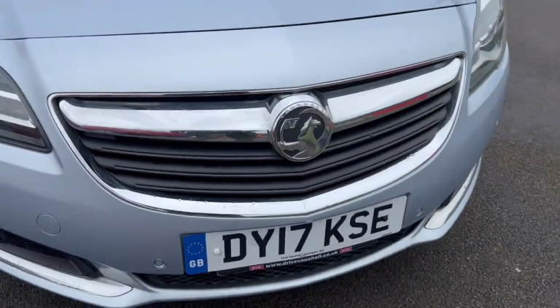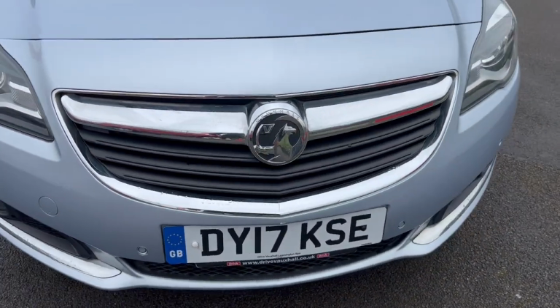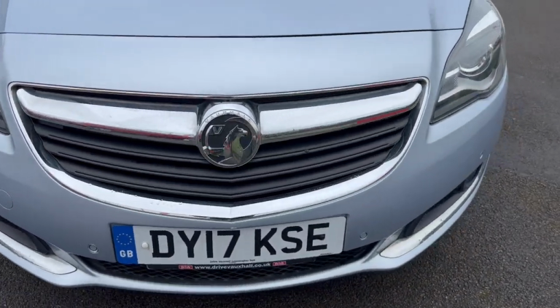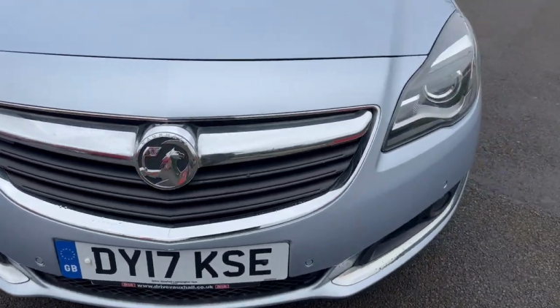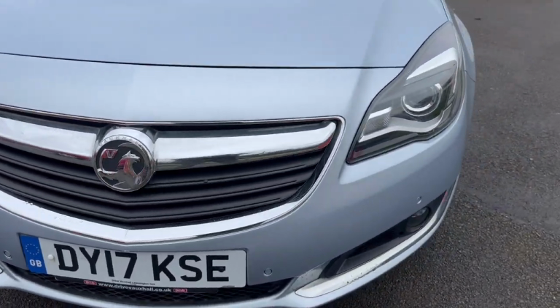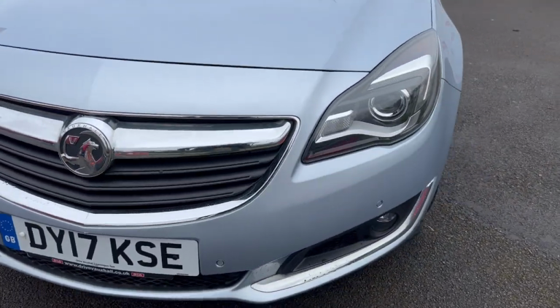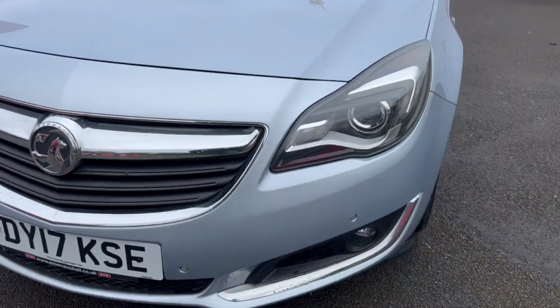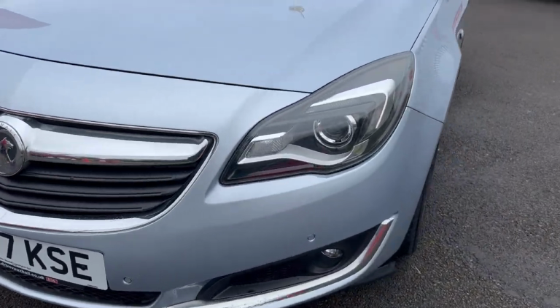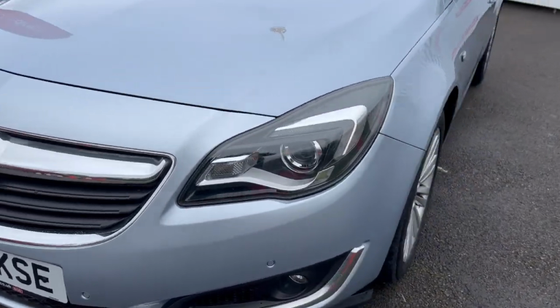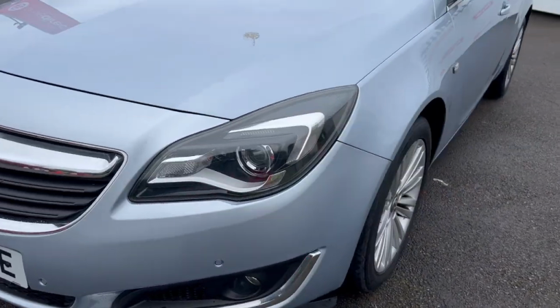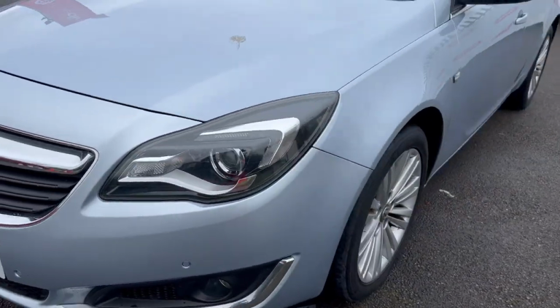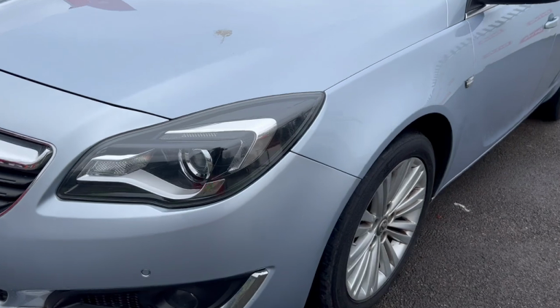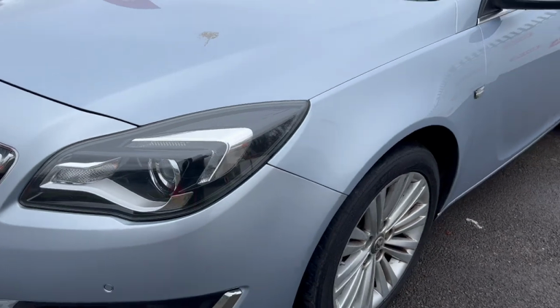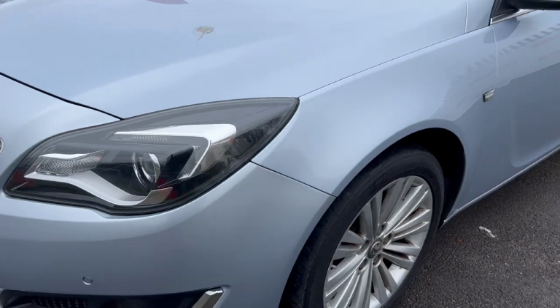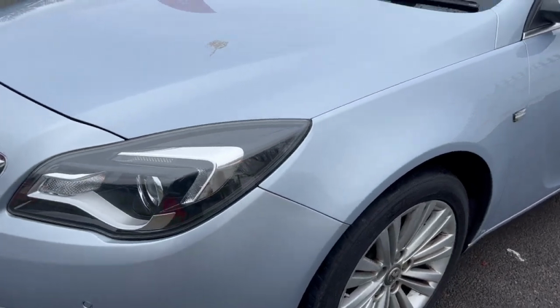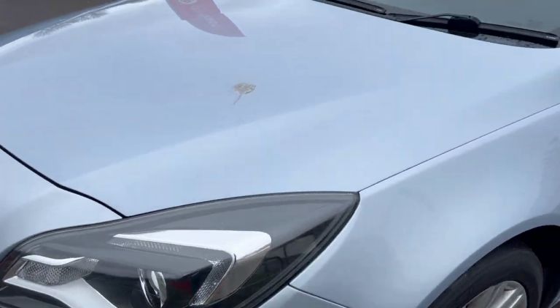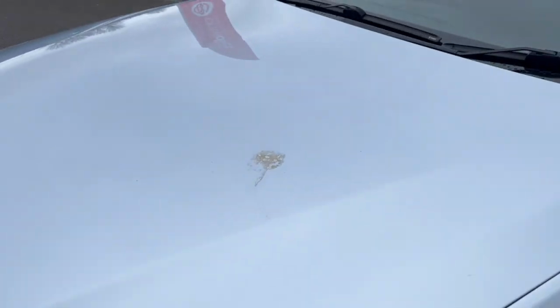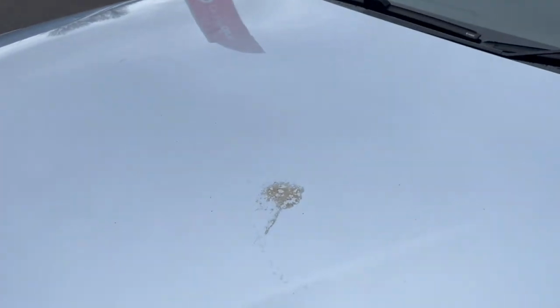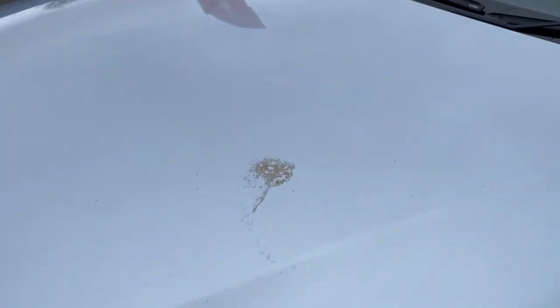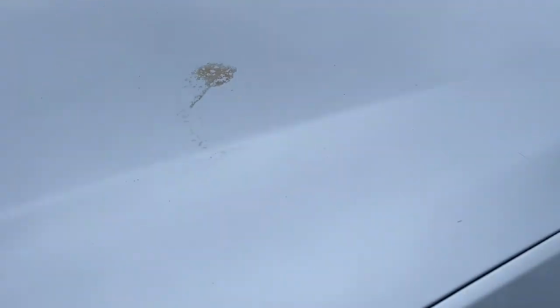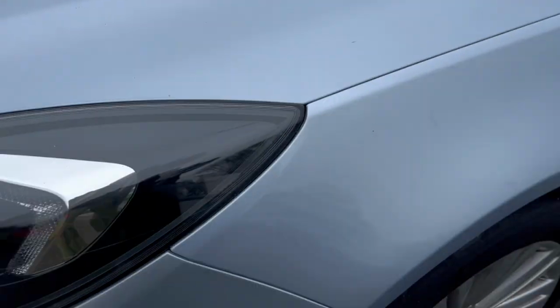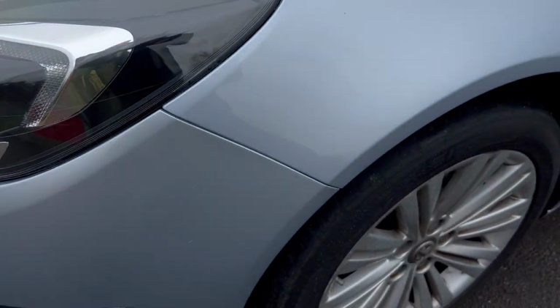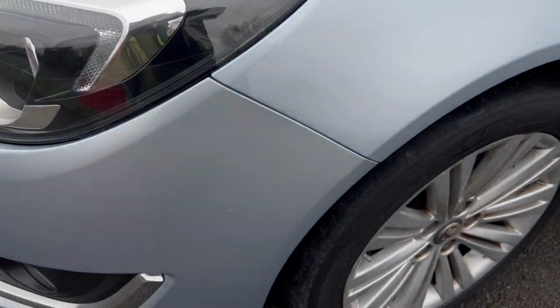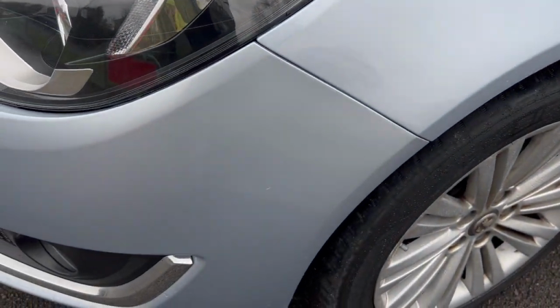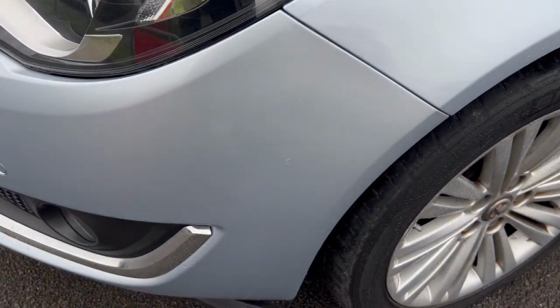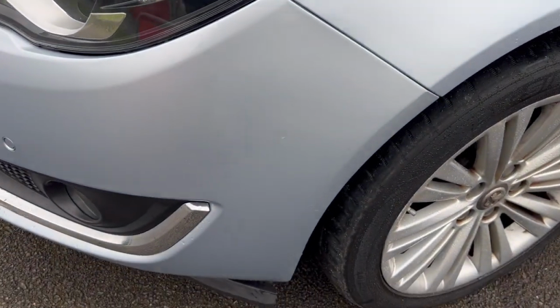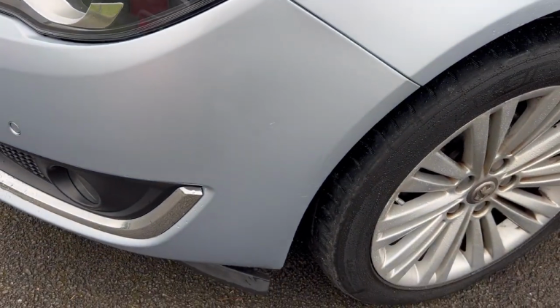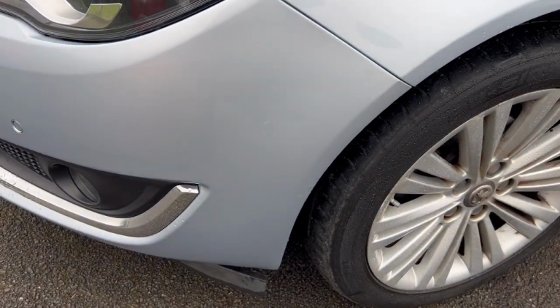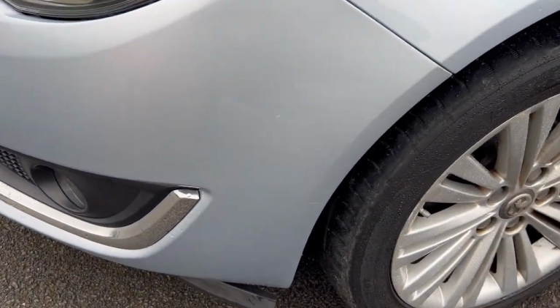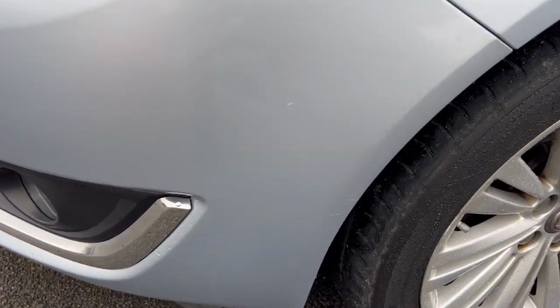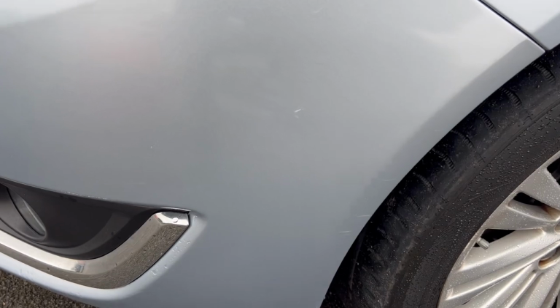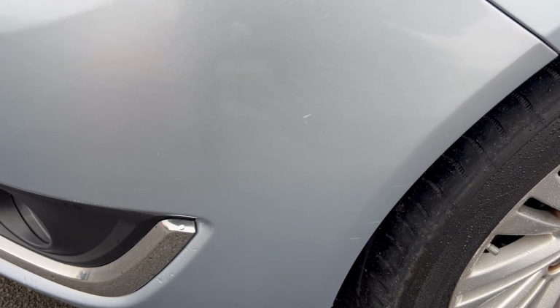Let's keep on going around - we've got parking sensors front and rear. We've got a bit of muck on the bonnet there and a few little marks on the bumper.